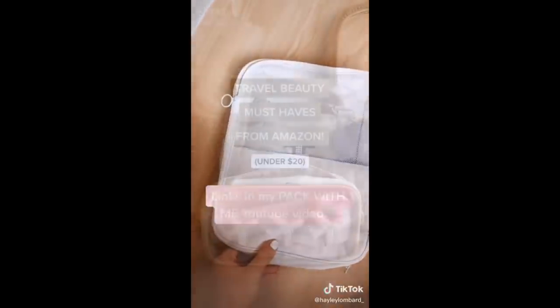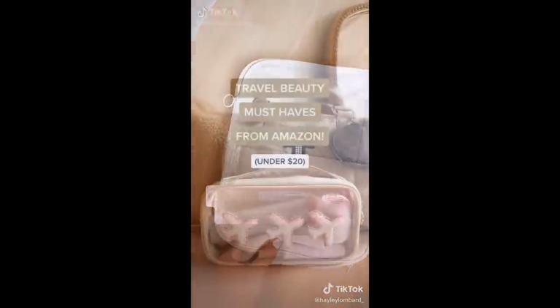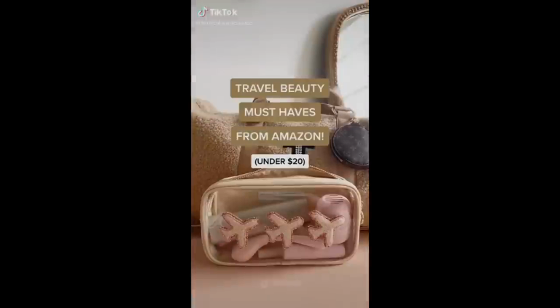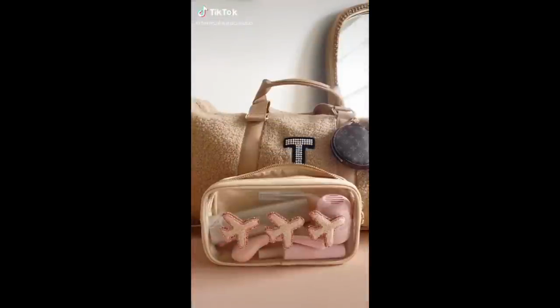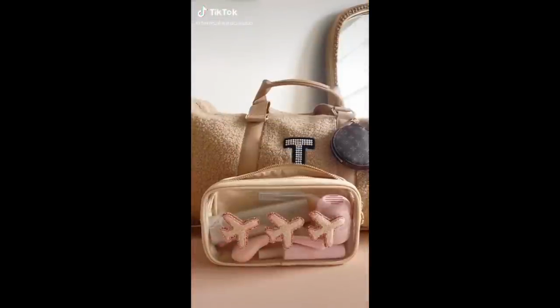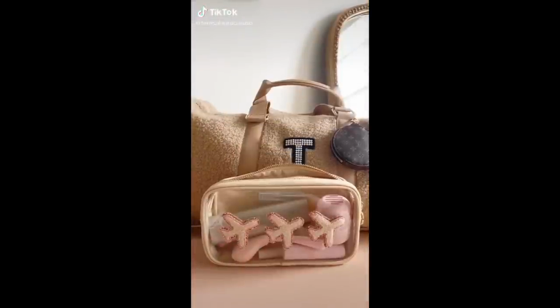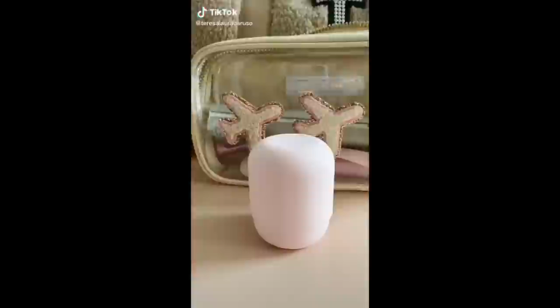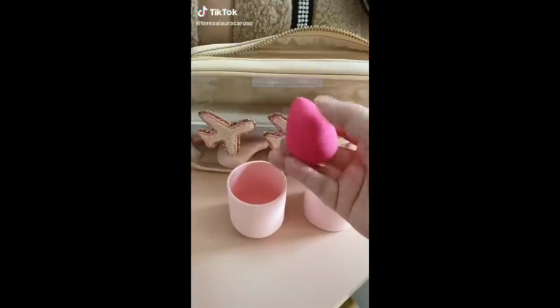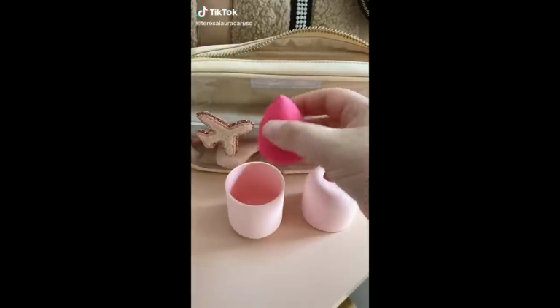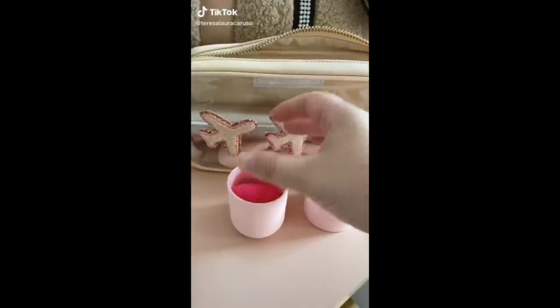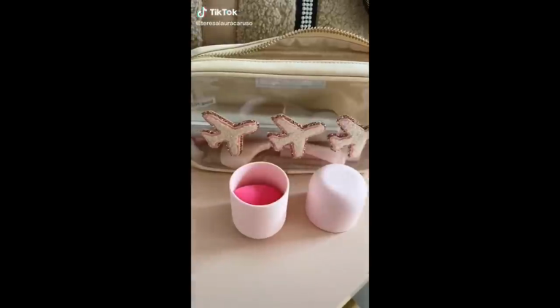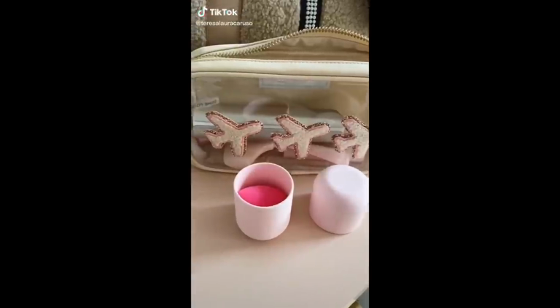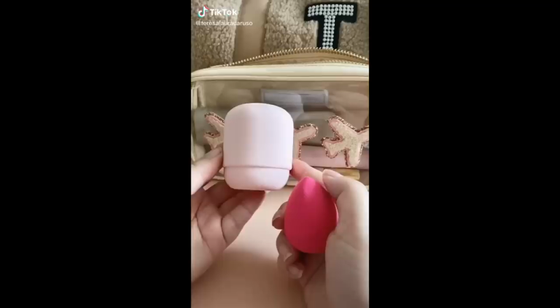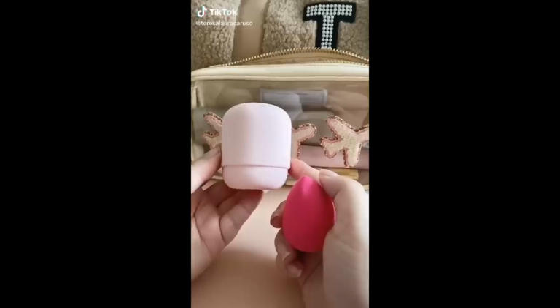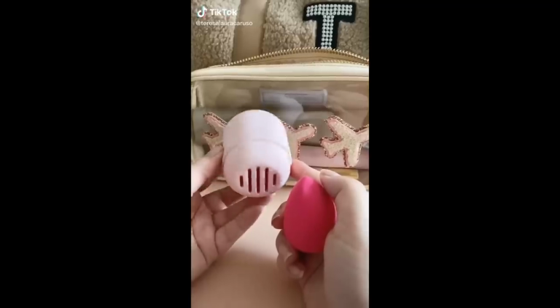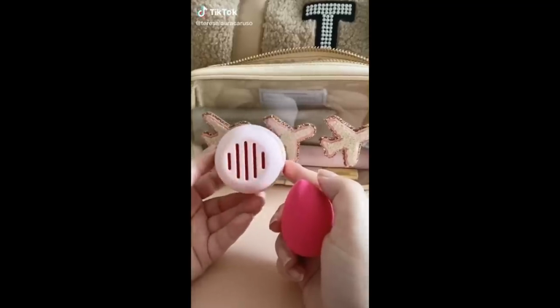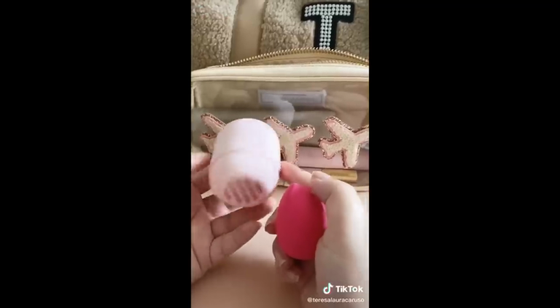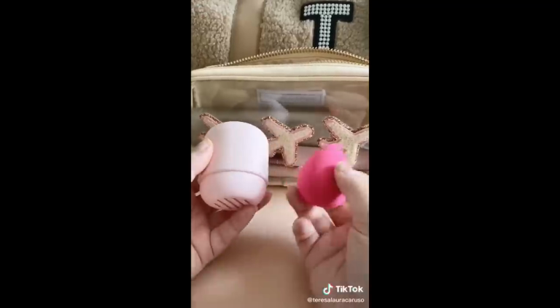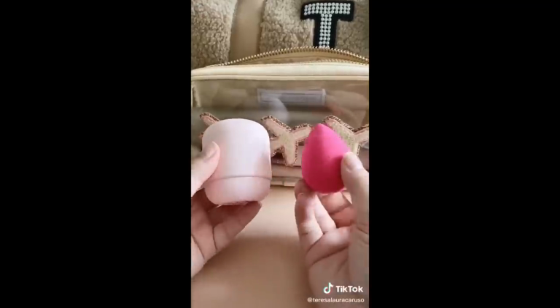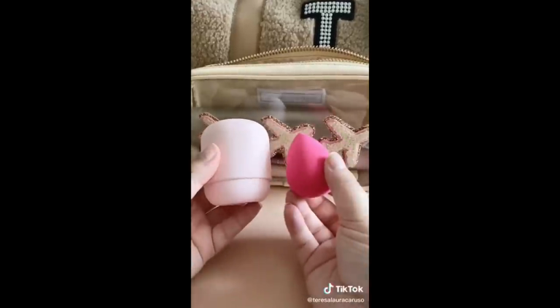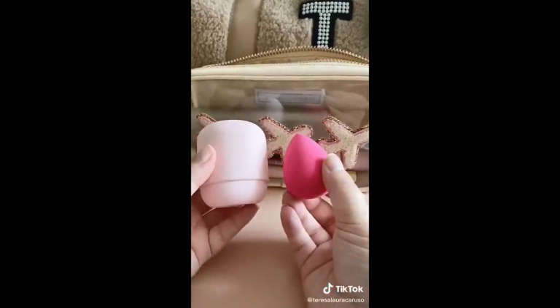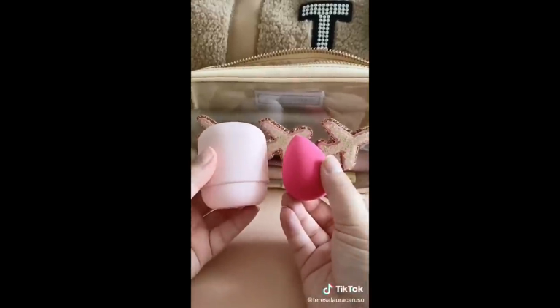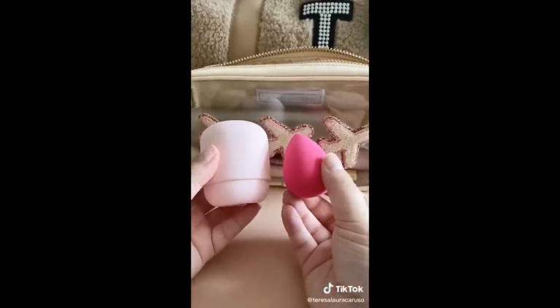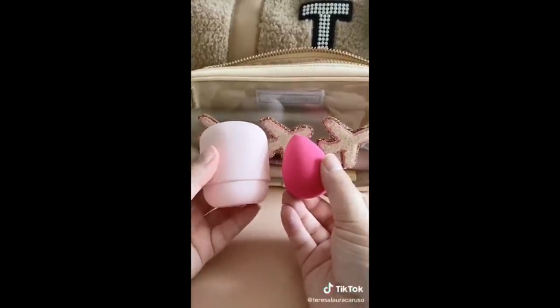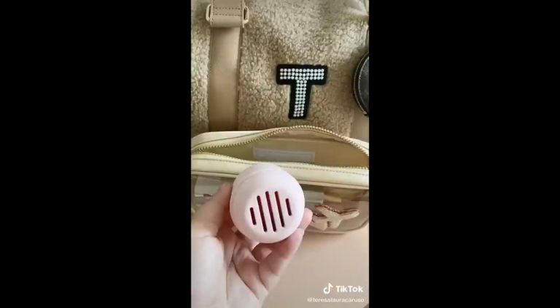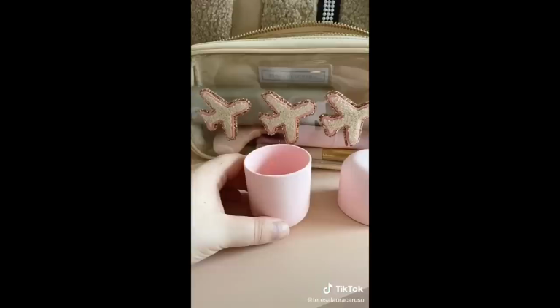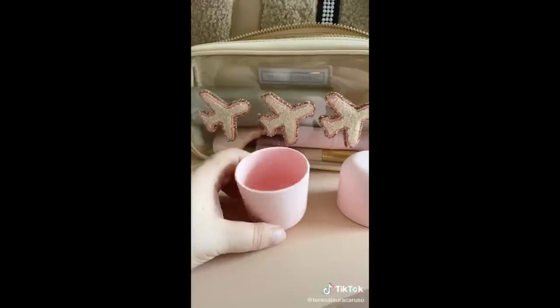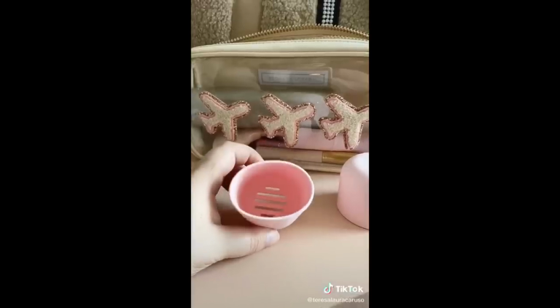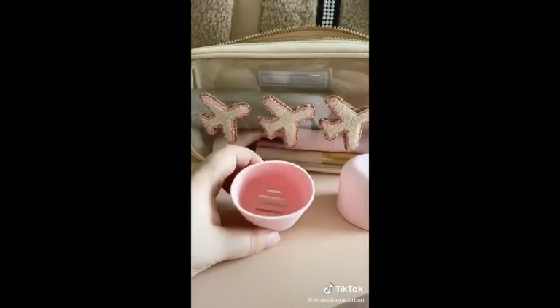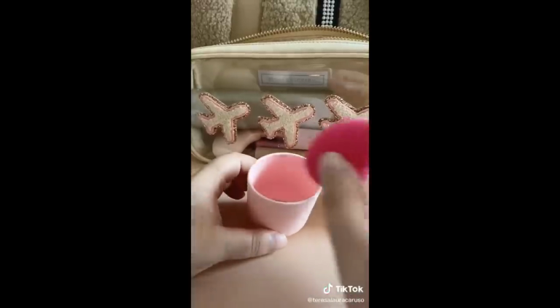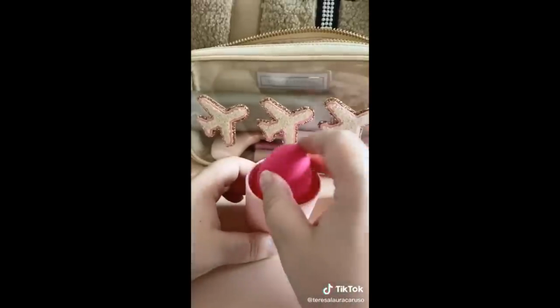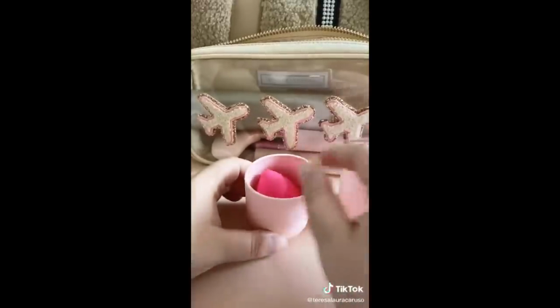Travel beauty must-haves from Amazon. First up is this case for your beauty sponge. It's made of silicone so it's really flexible and can fit anywhere in your bag, and it has ventilation at the bottom so your sponge doesn't get moldy or smelly.